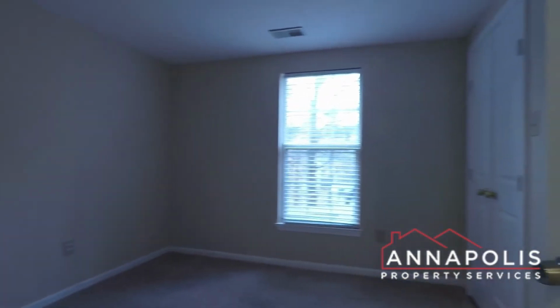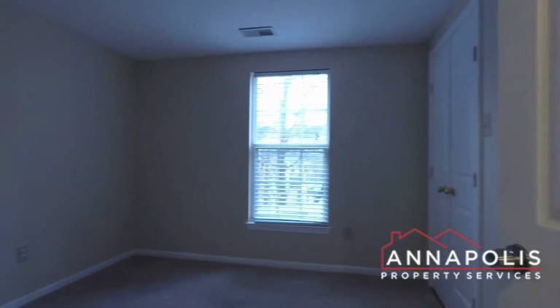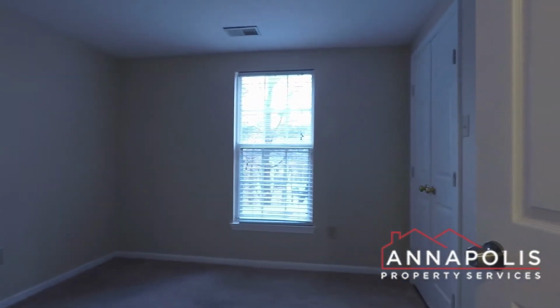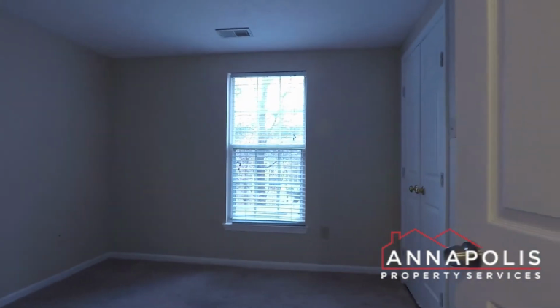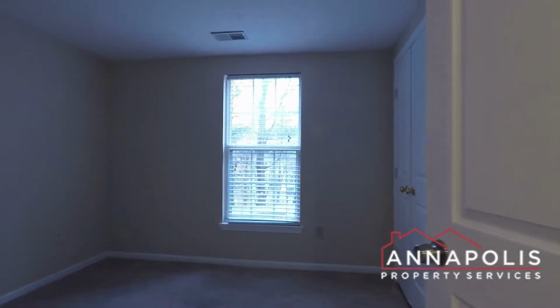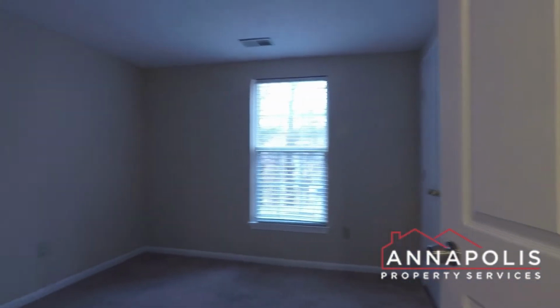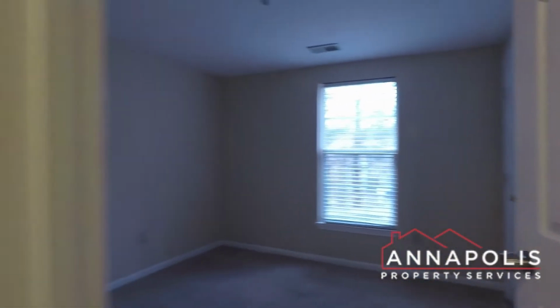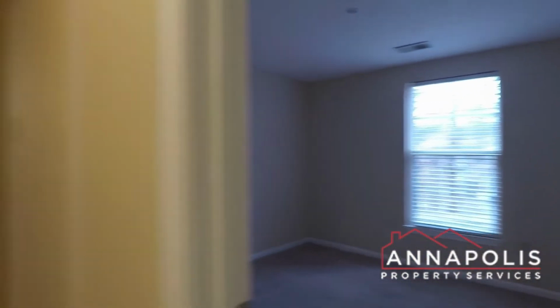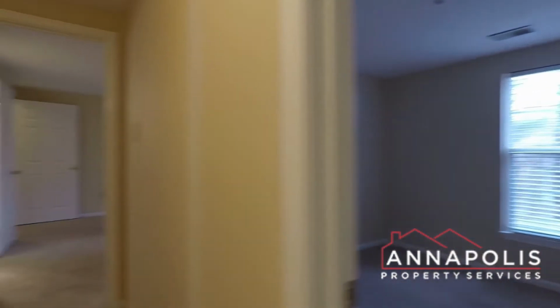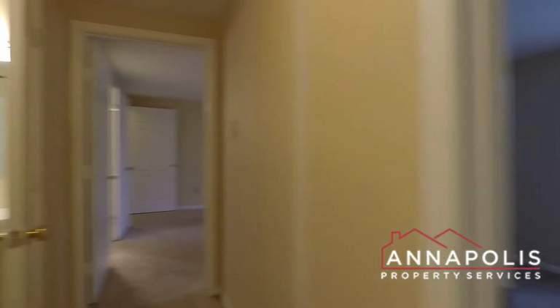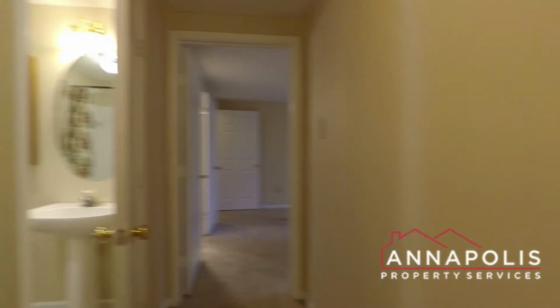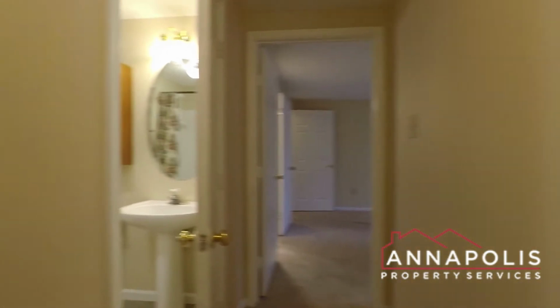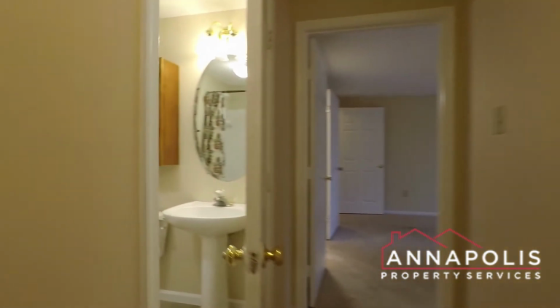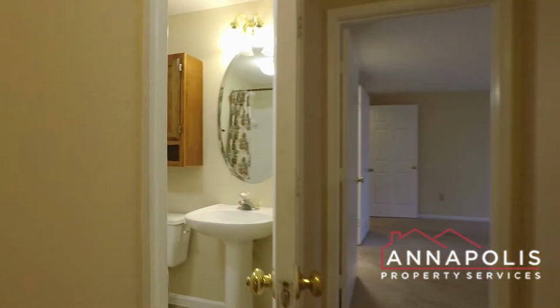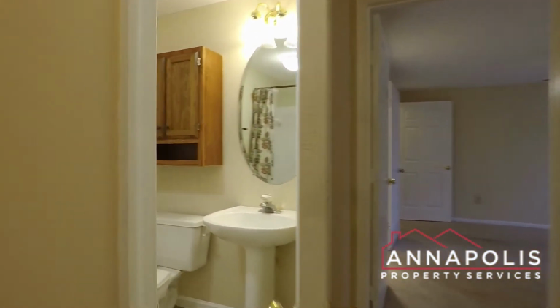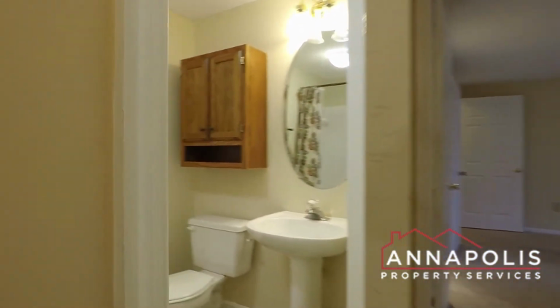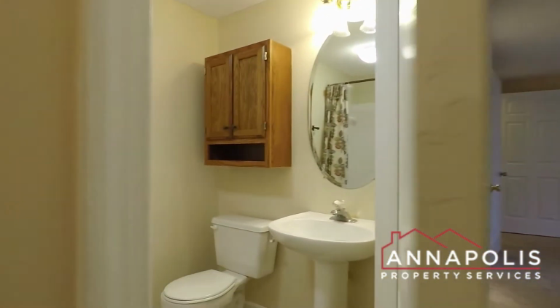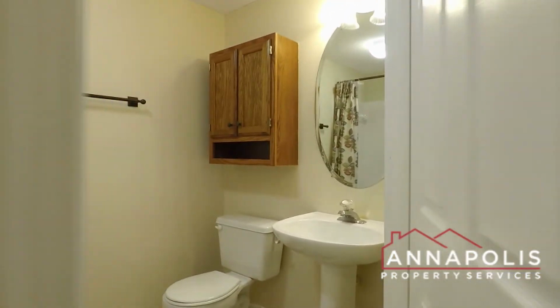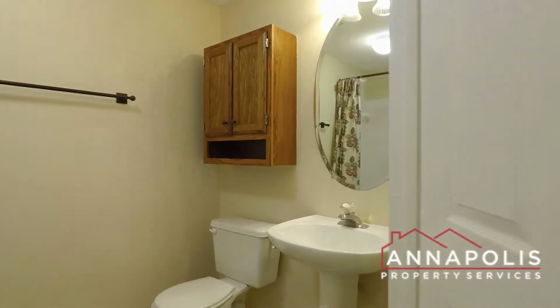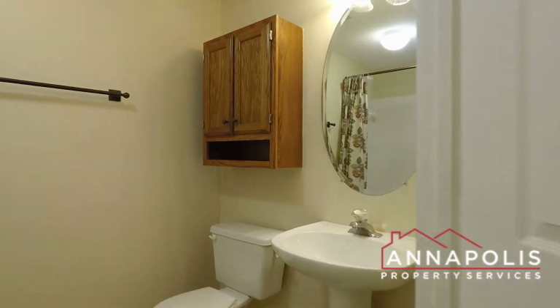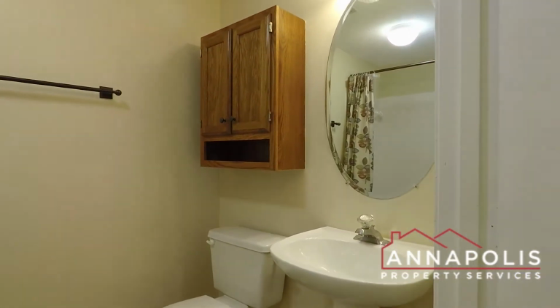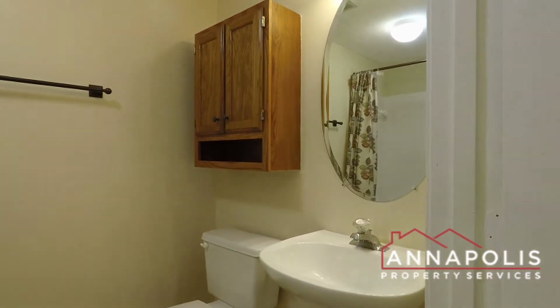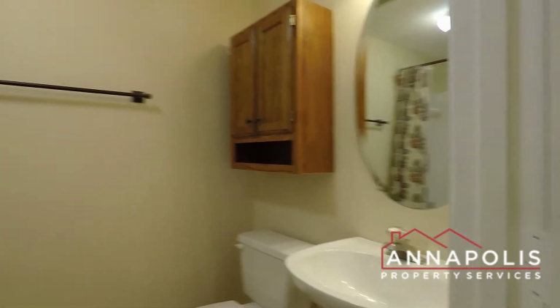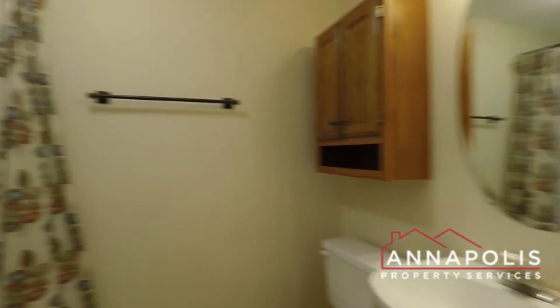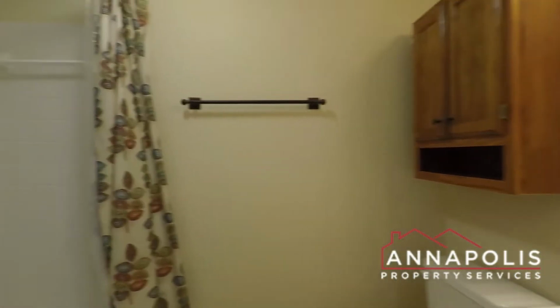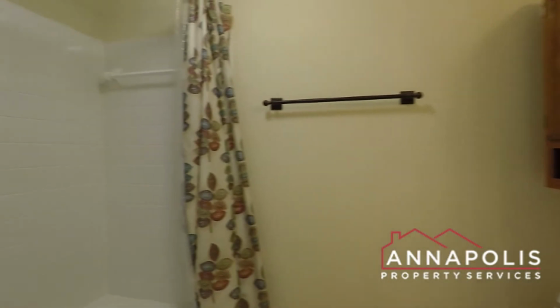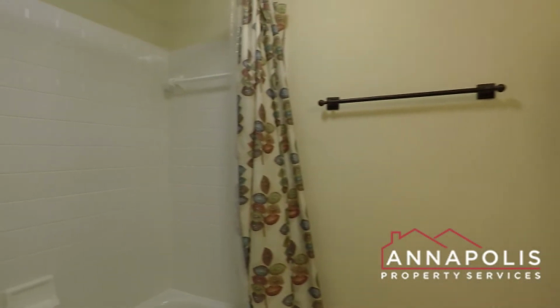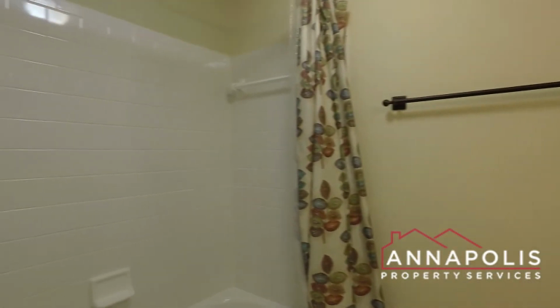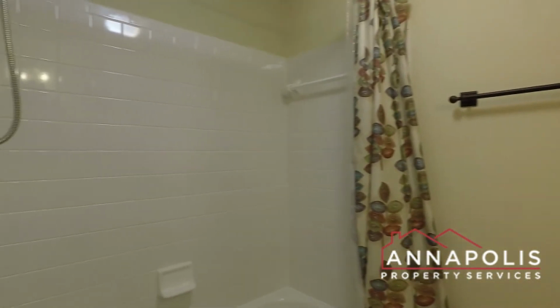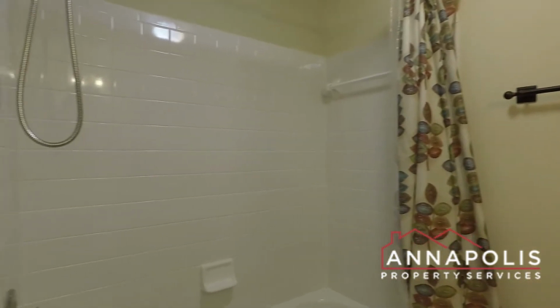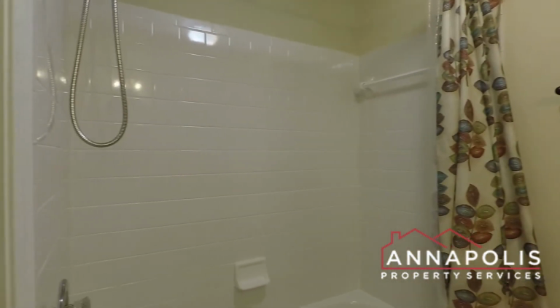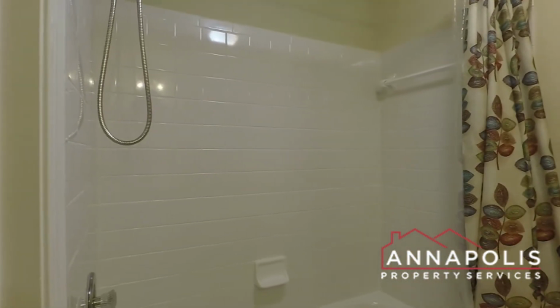Bedroom two is a good-sized room. This is the main bathroom, with a soaking tub and a shower.